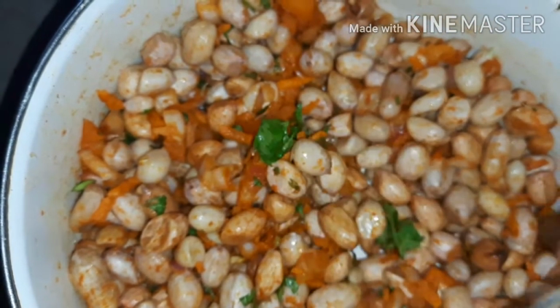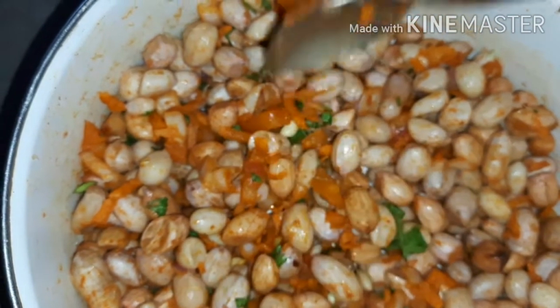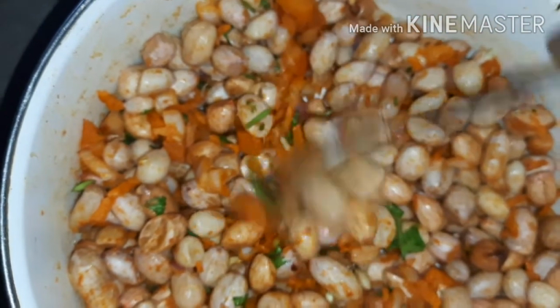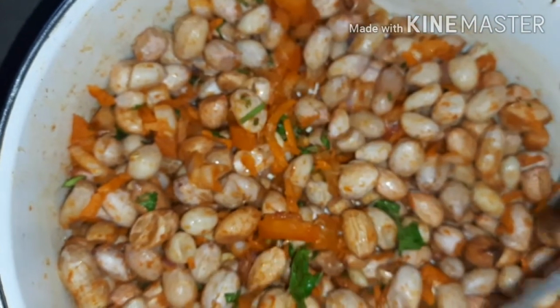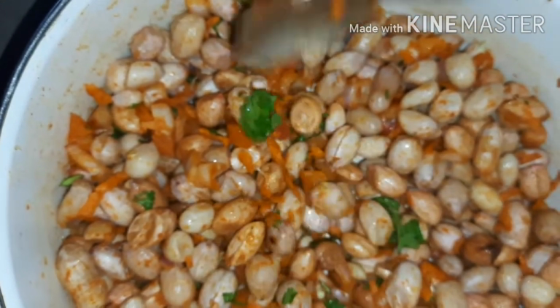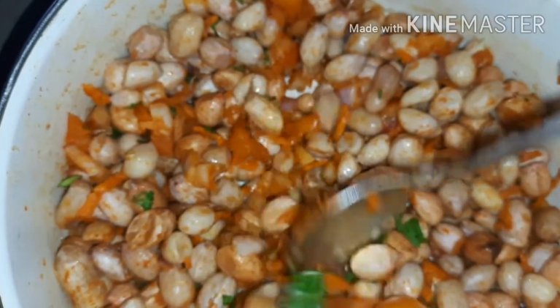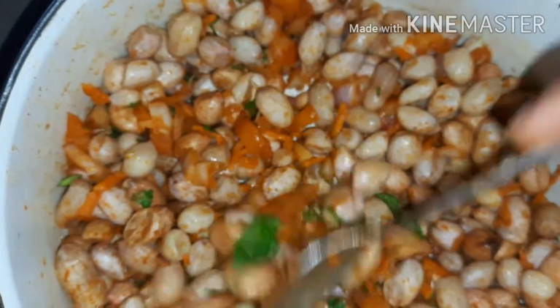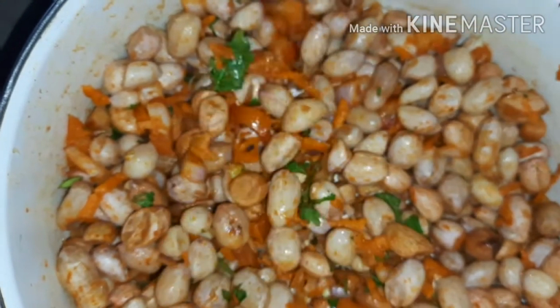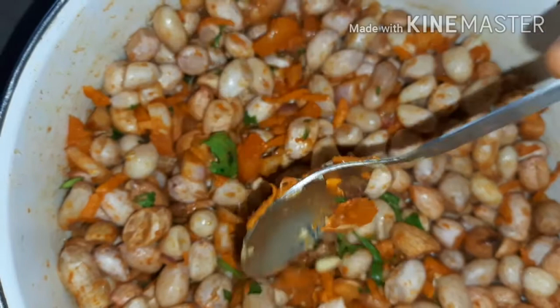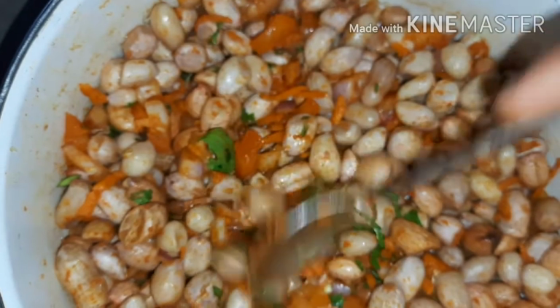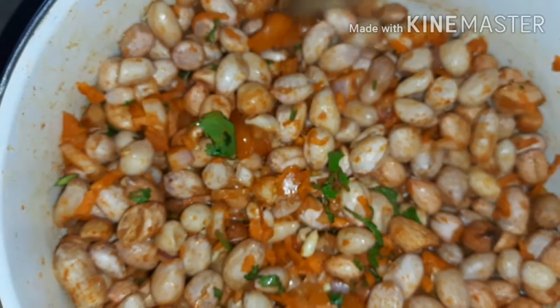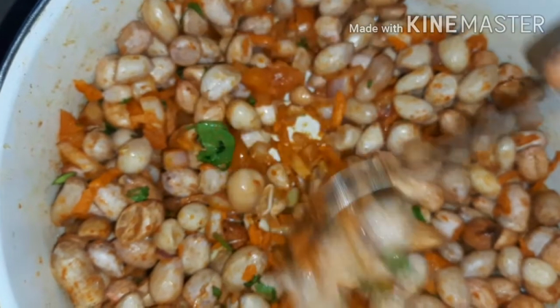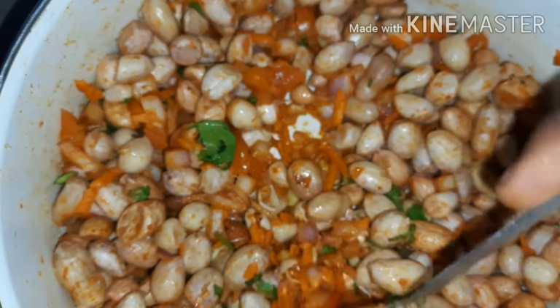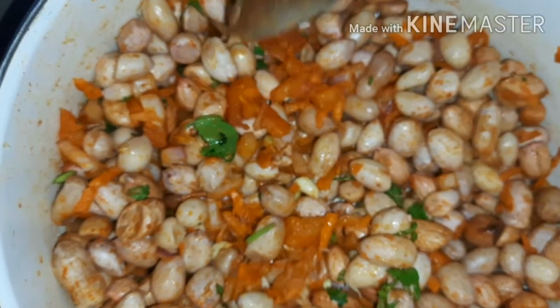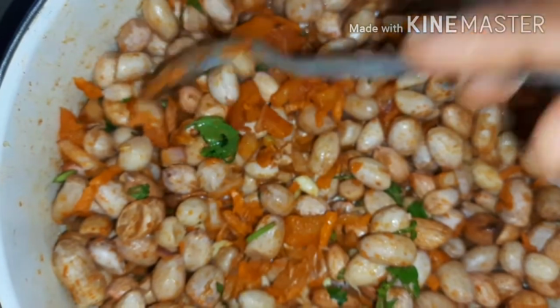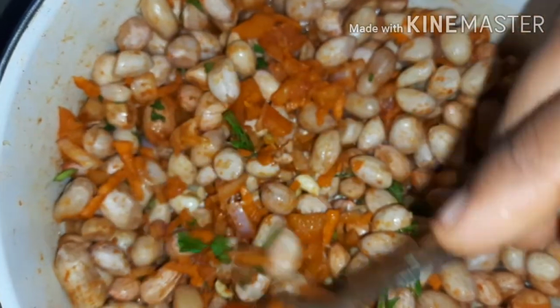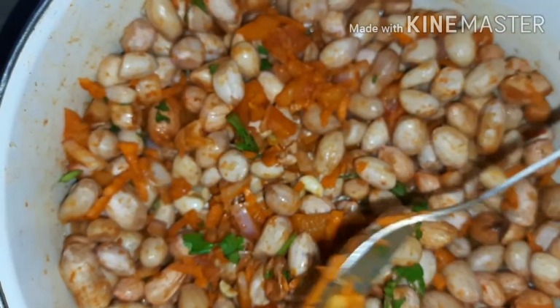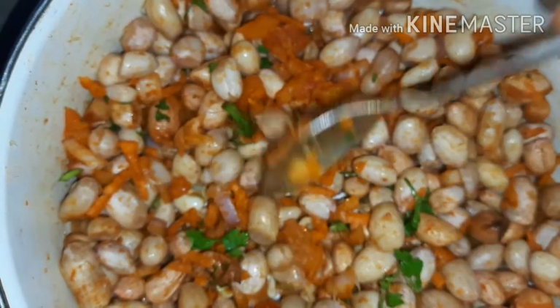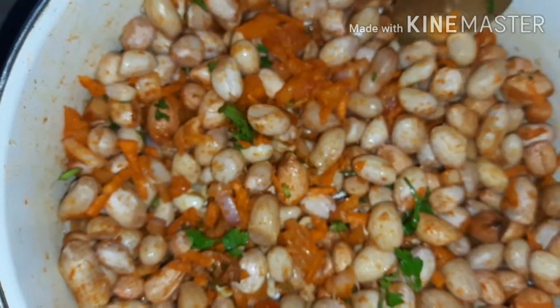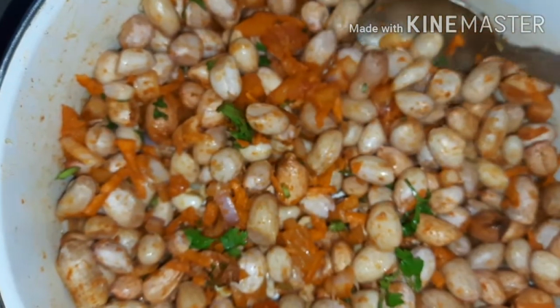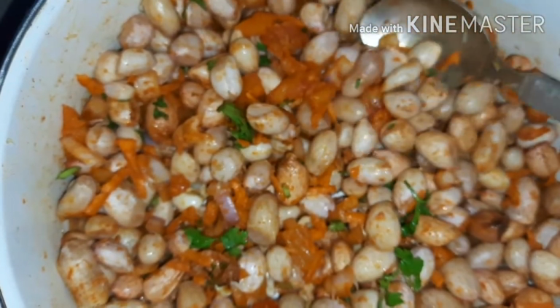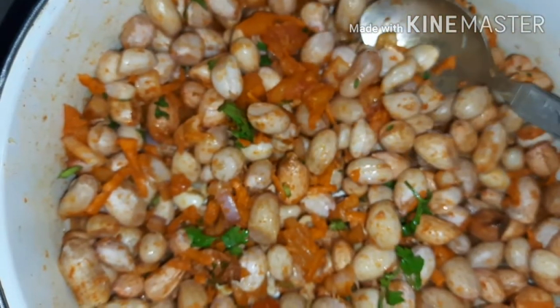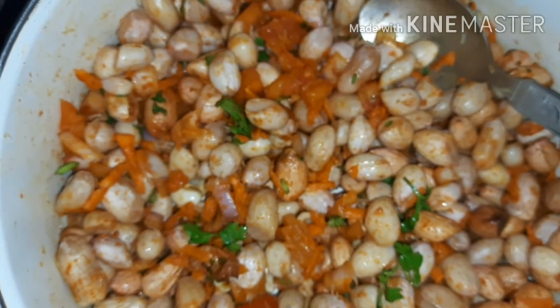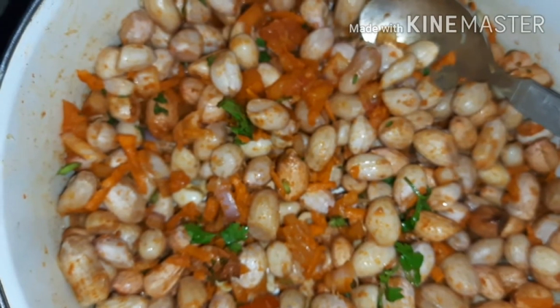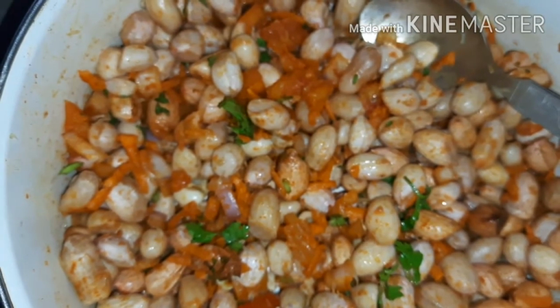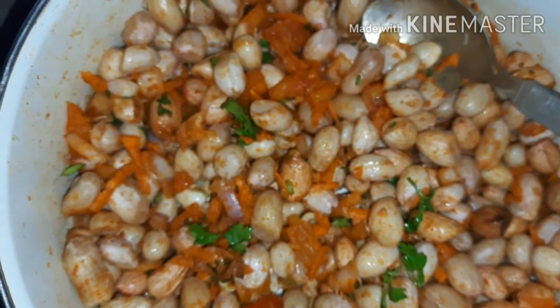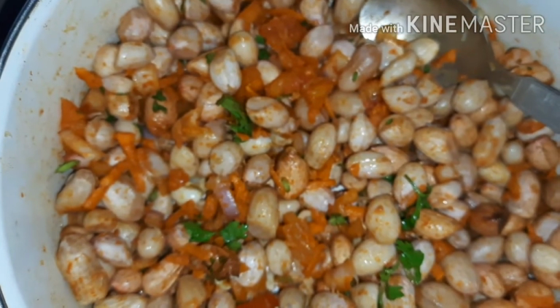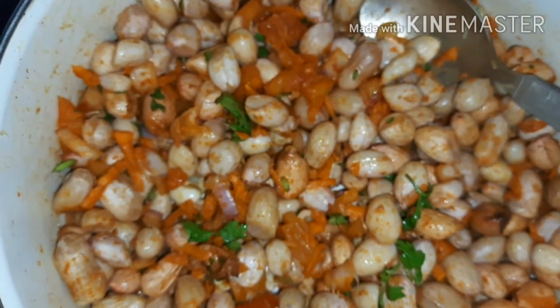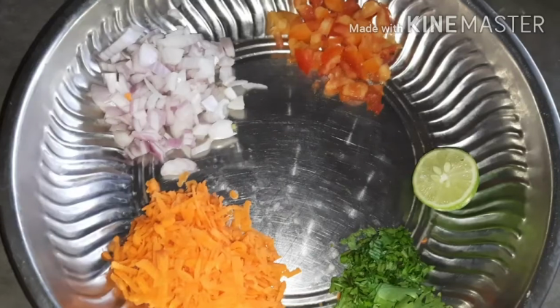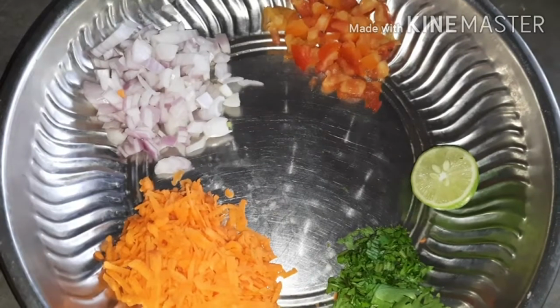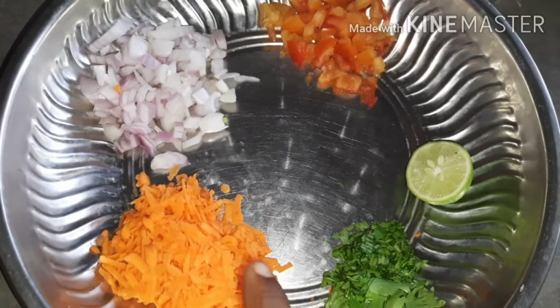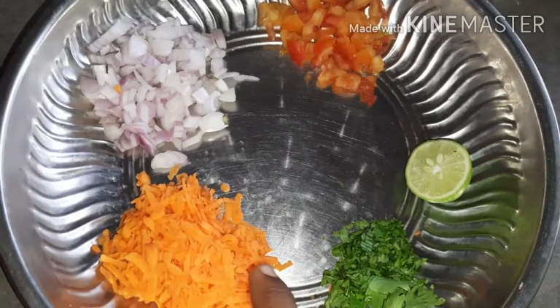If you have this recipe, you'll have a lot of benefits in your diet. You'll have a rich source of protein and fat, and it's very tasty. Now I'm going to show you the ingredients.